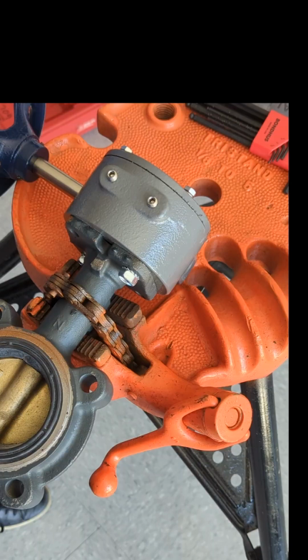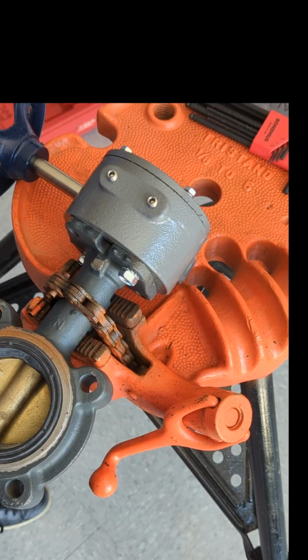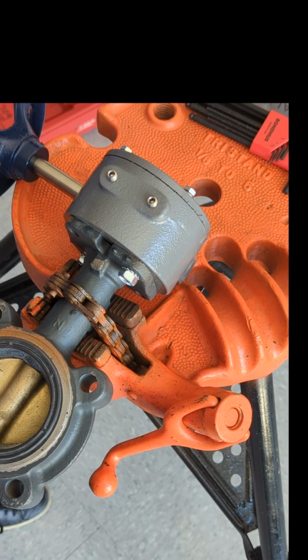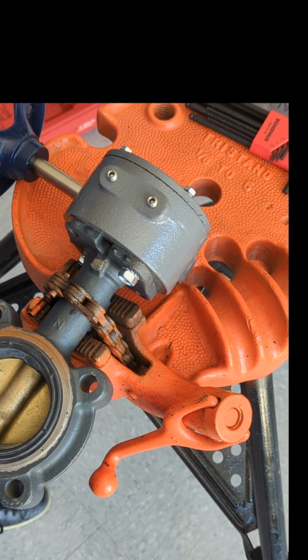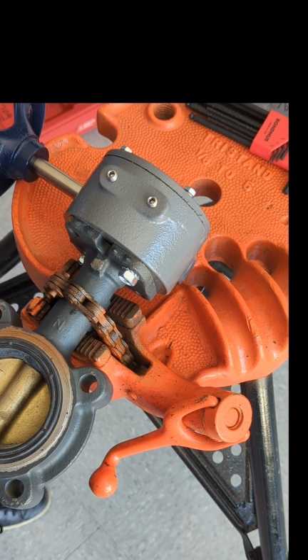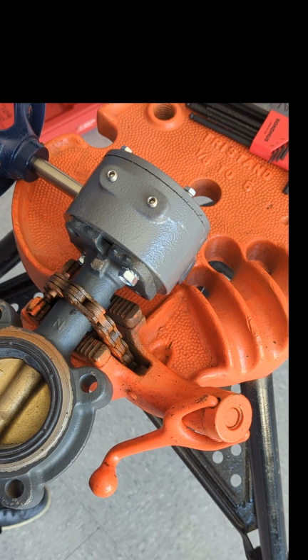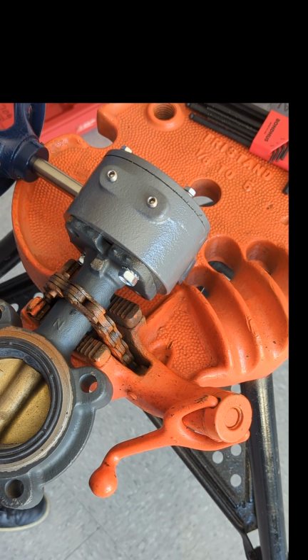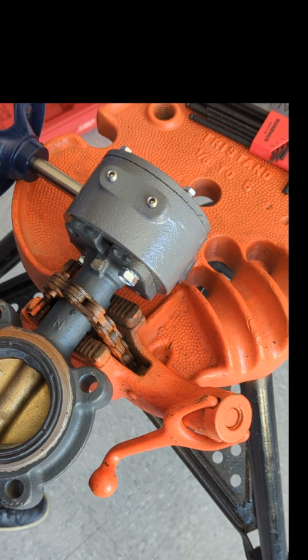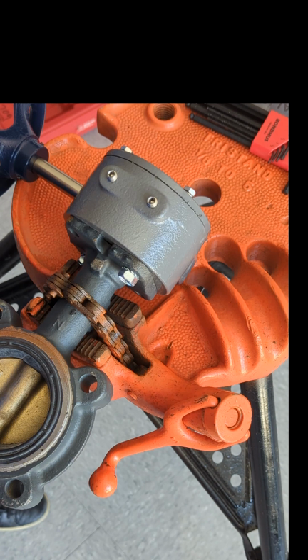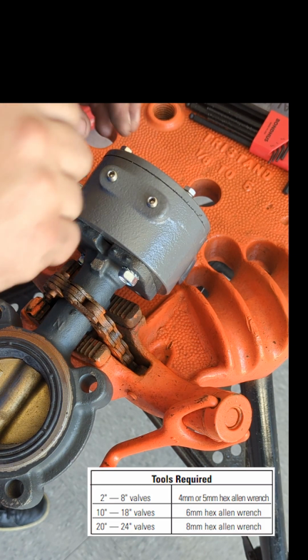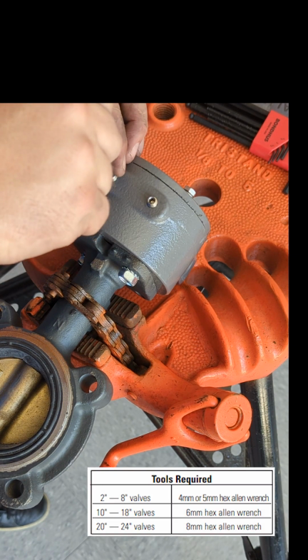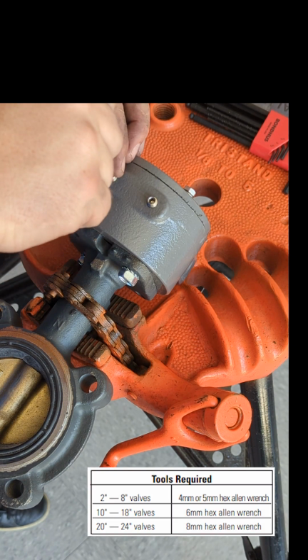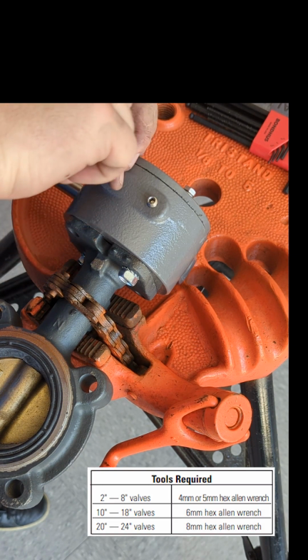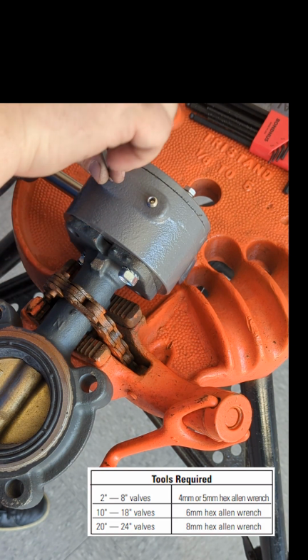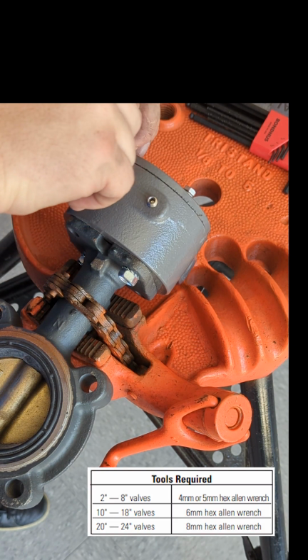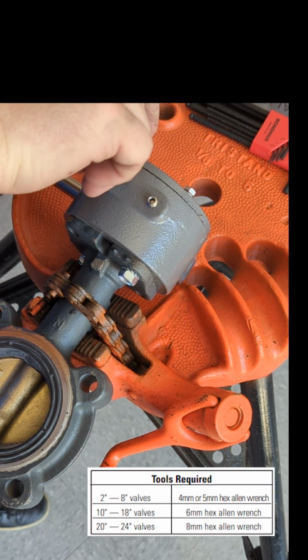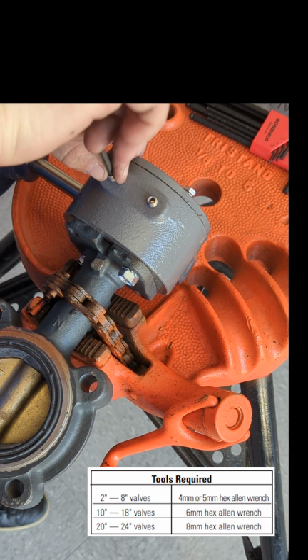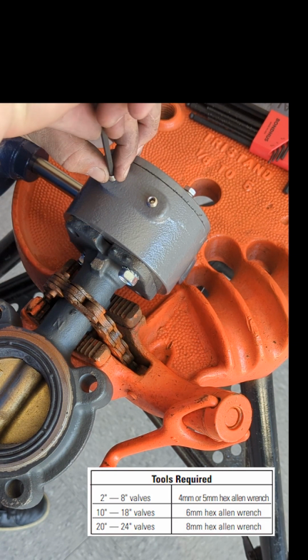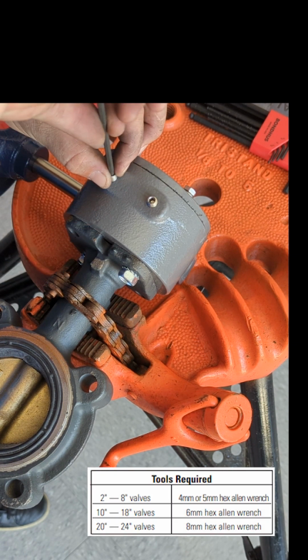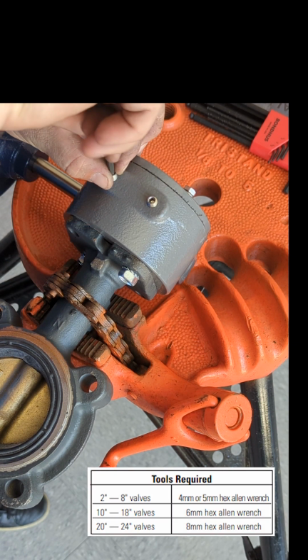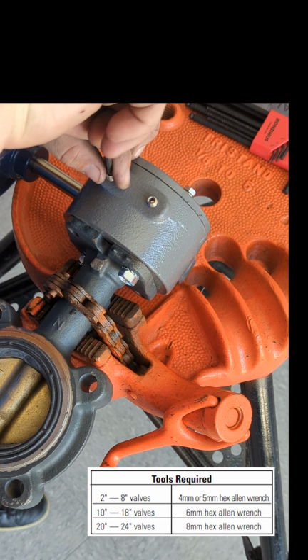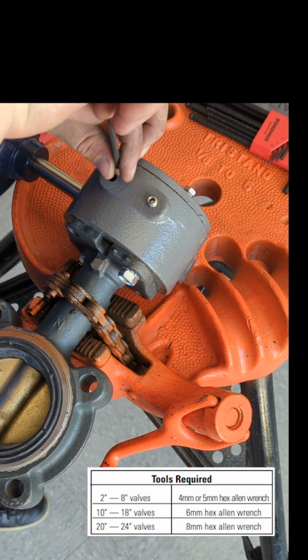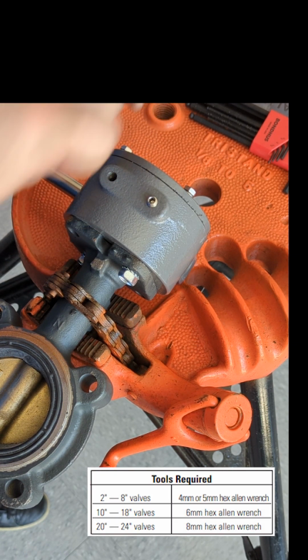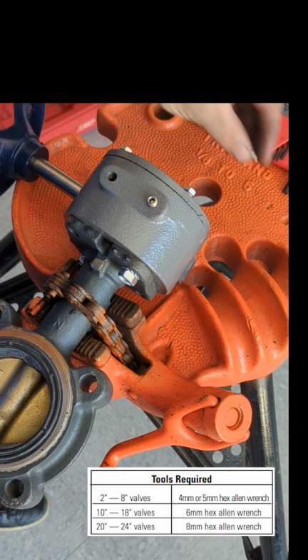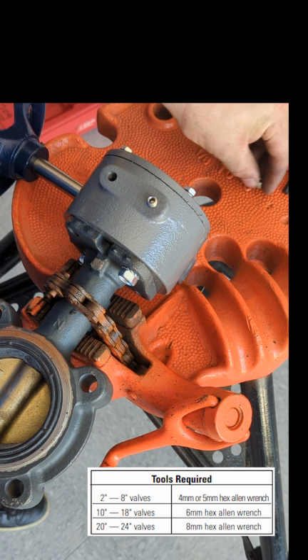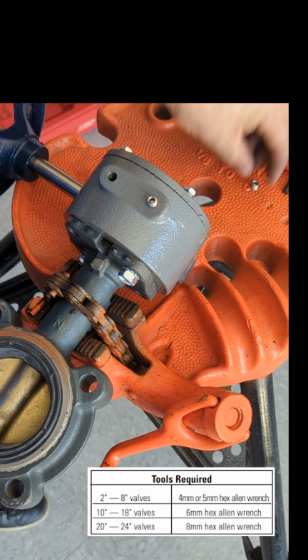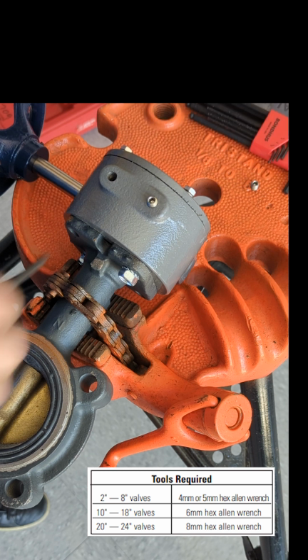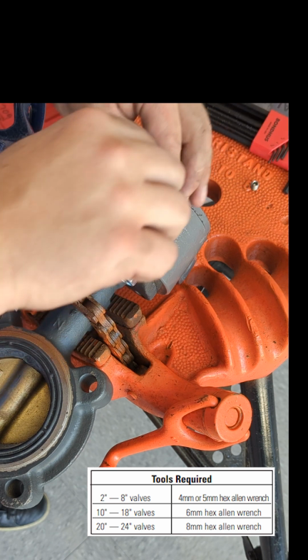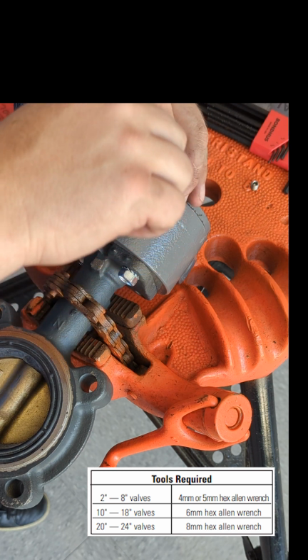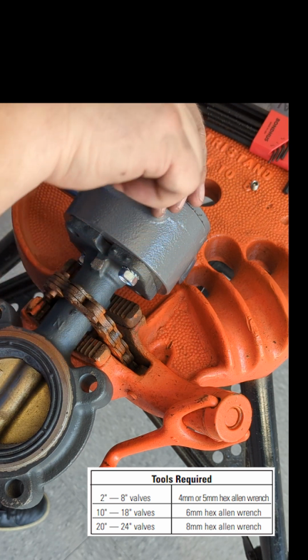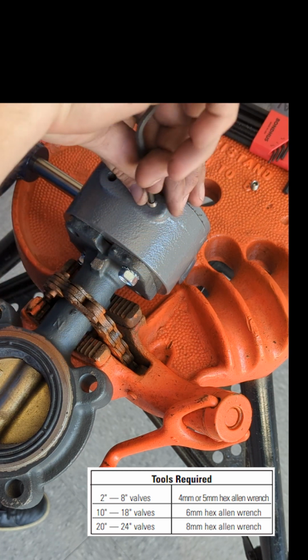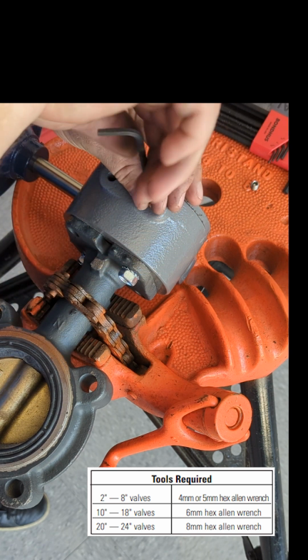To adjust the open and closed position on the gear operator, locate the two lock screws at the back of the gear operator and remove them to gain access to the set screws.